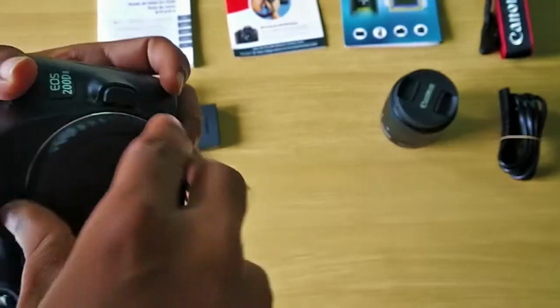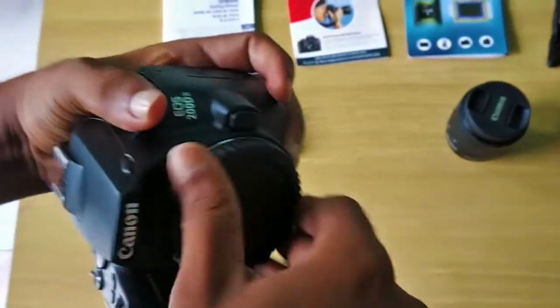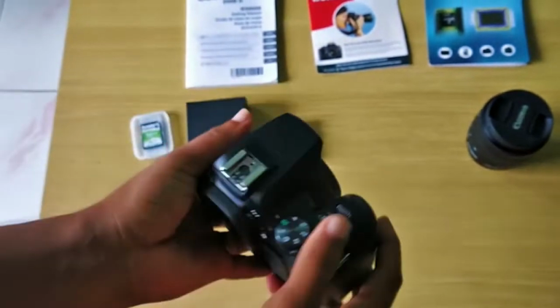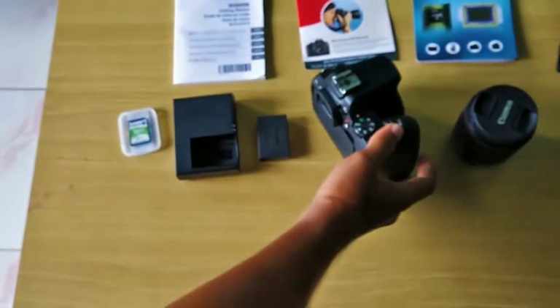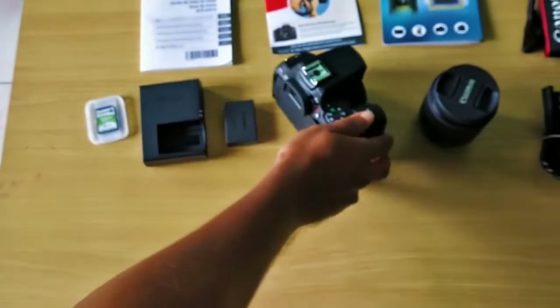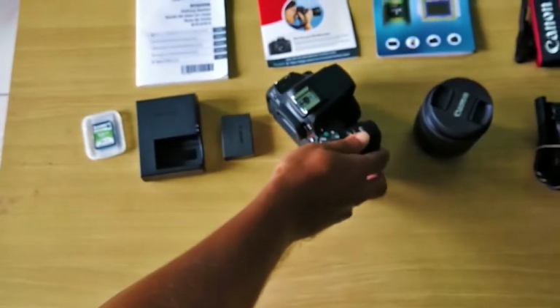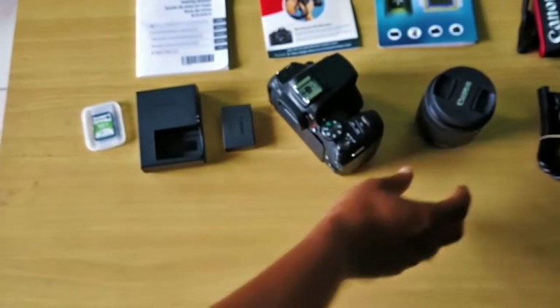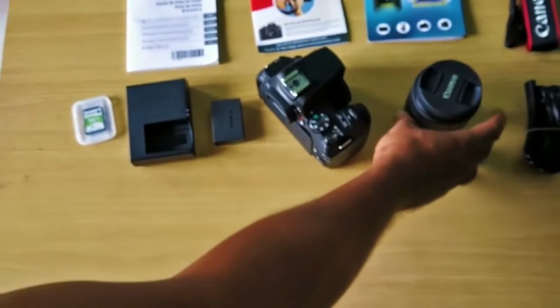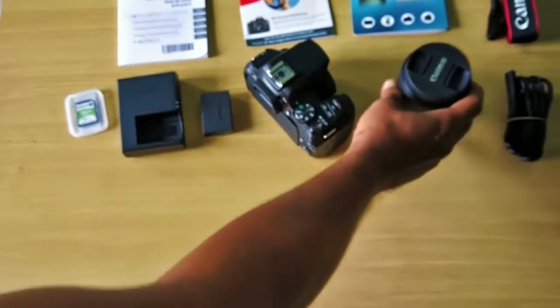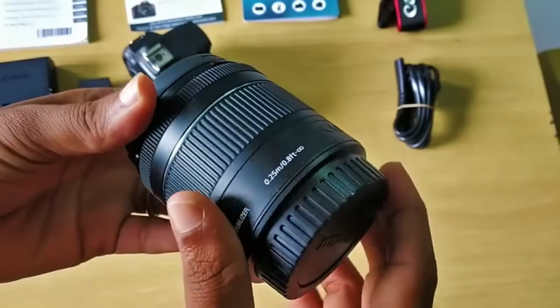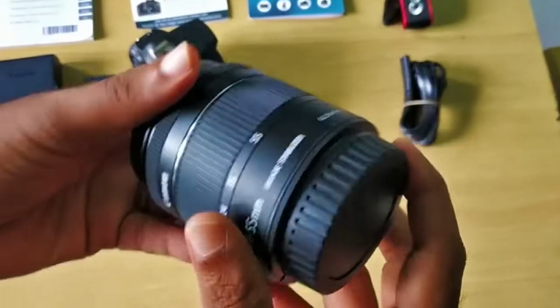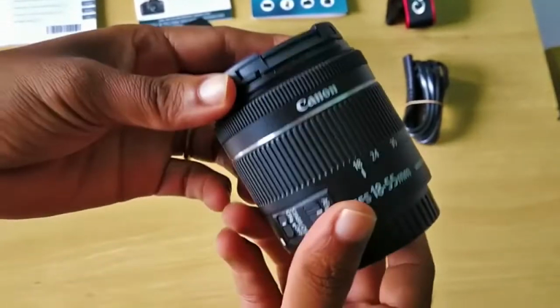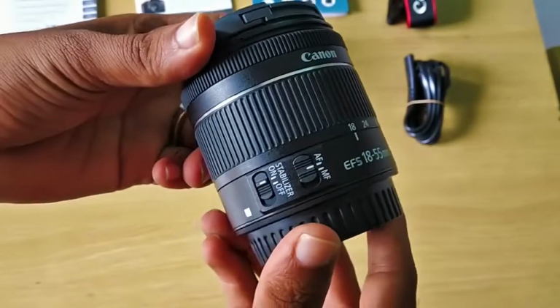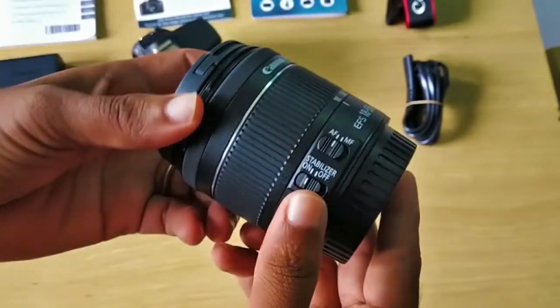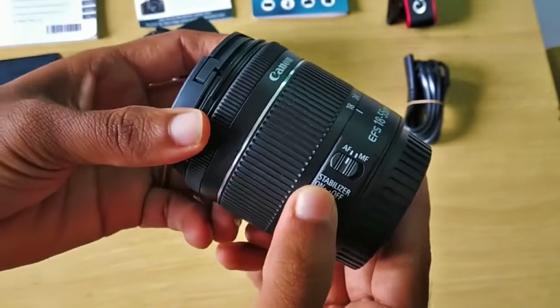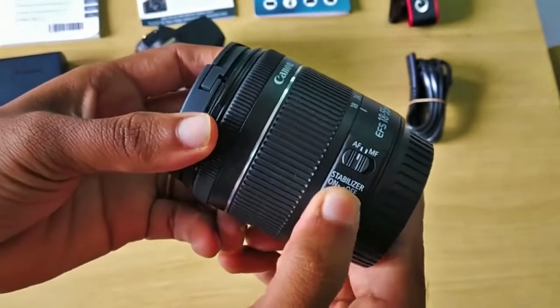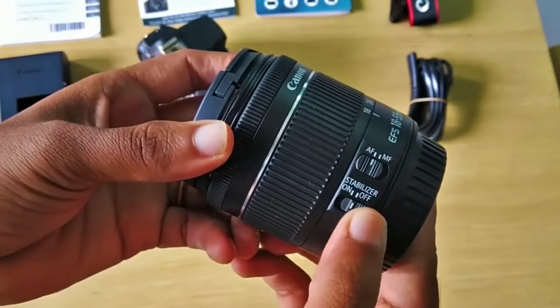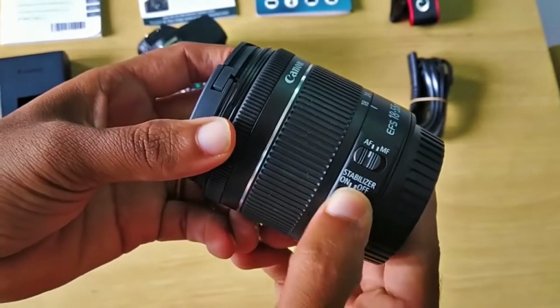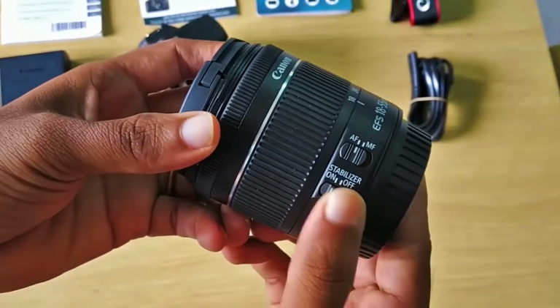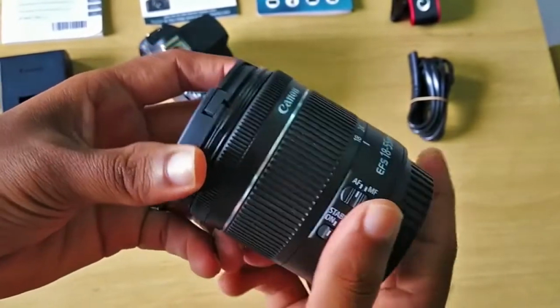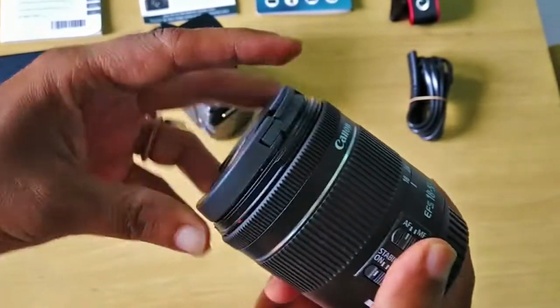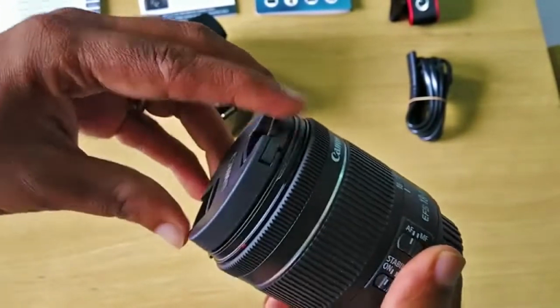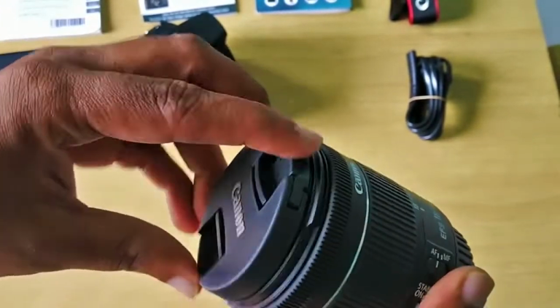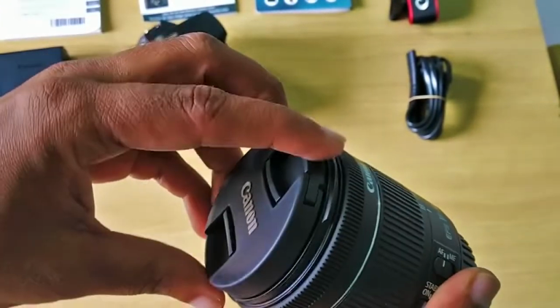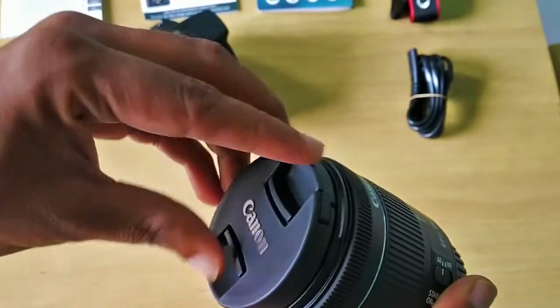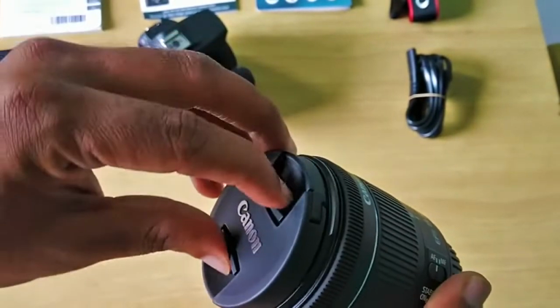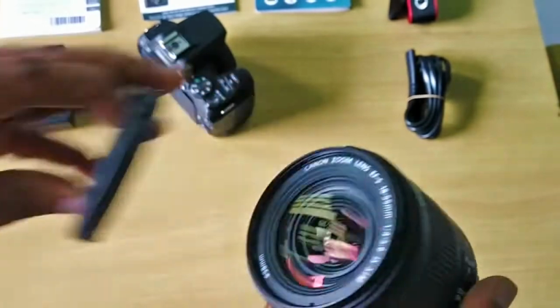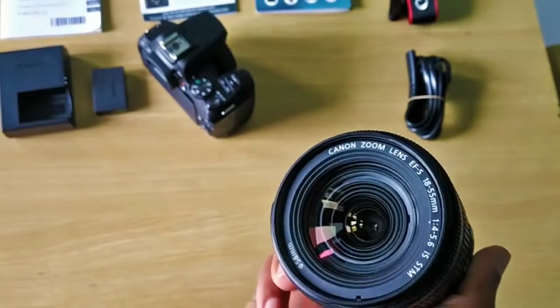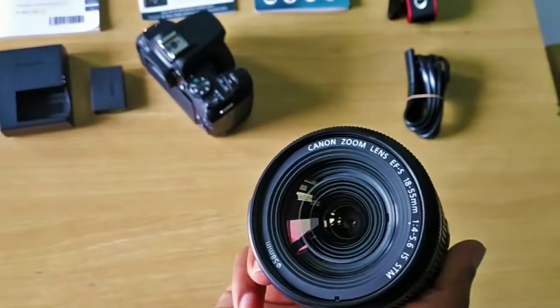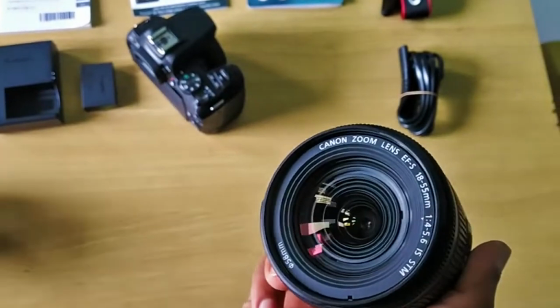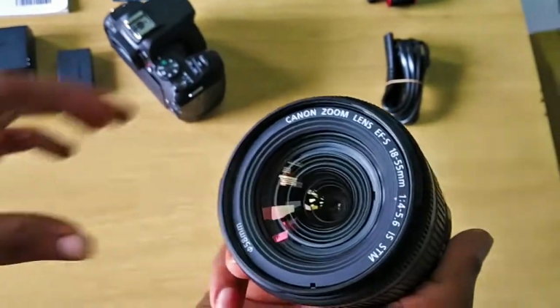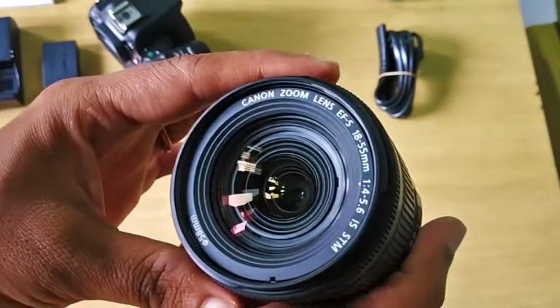It comes with an 18 to 55mm kit lens with an auto stabilization on and off button, which will be very useful for steady video recording and for taking photos.